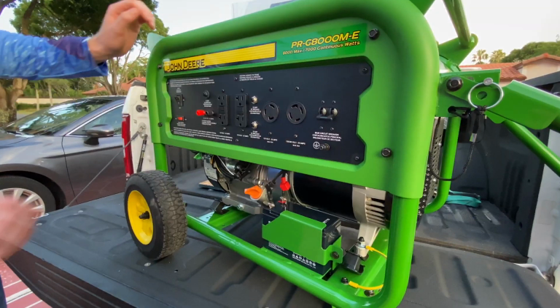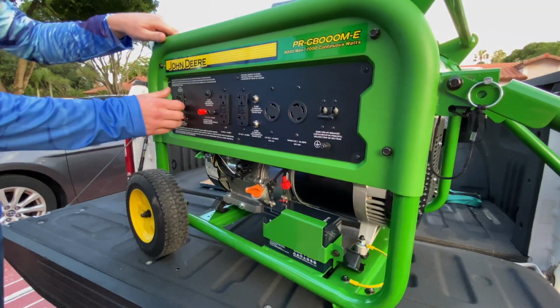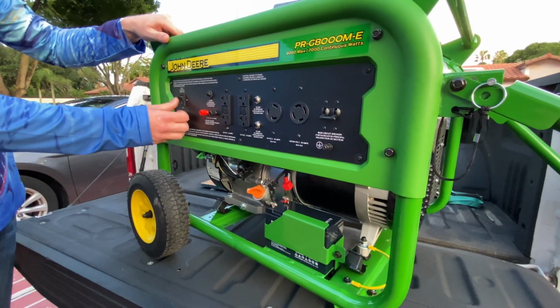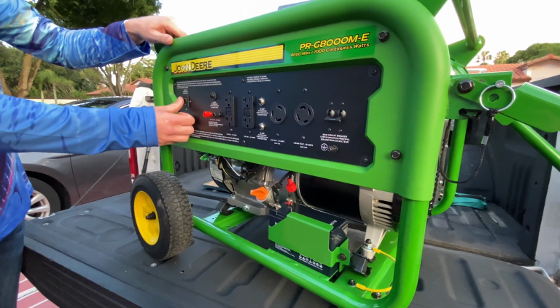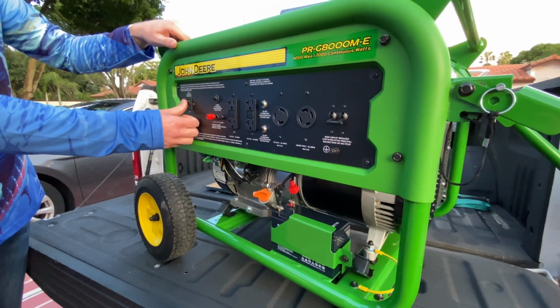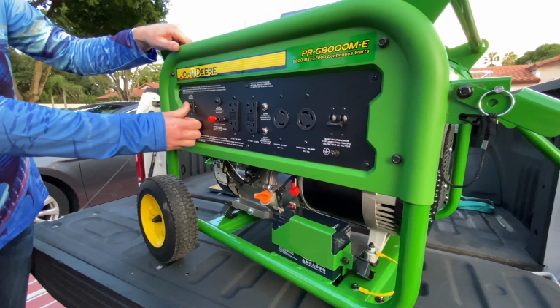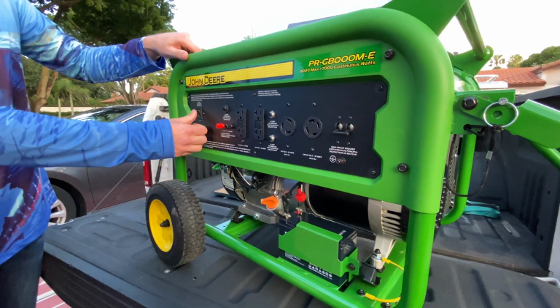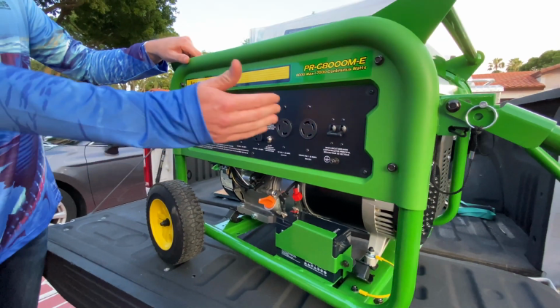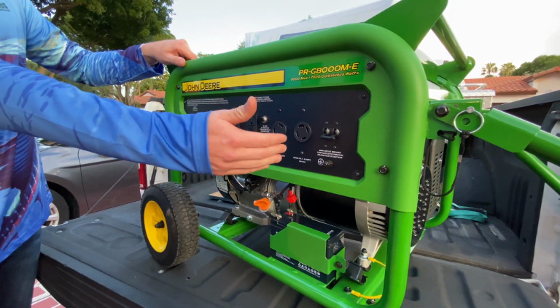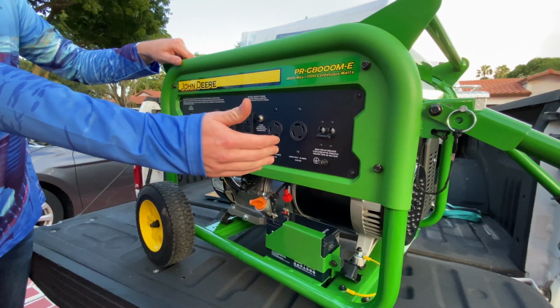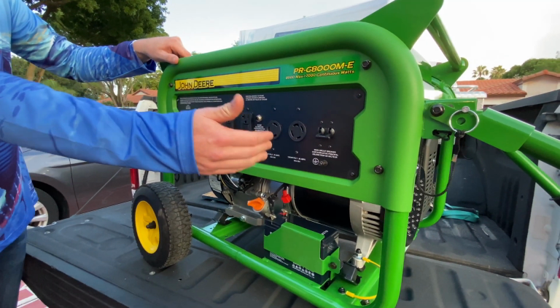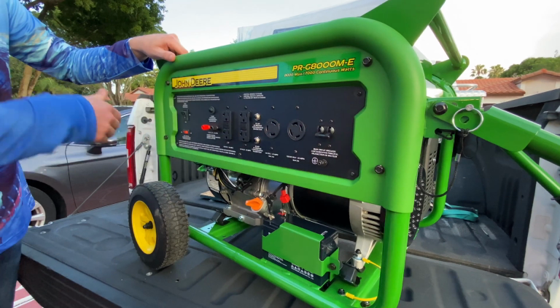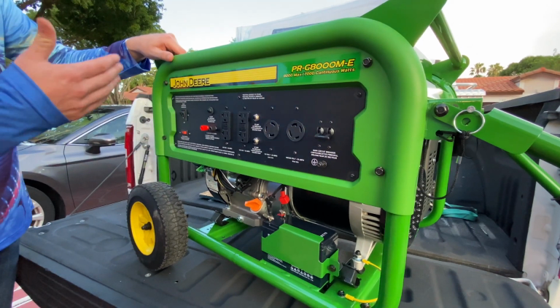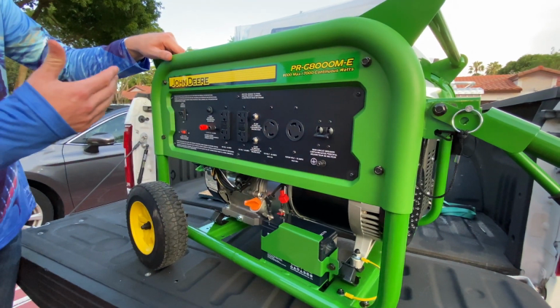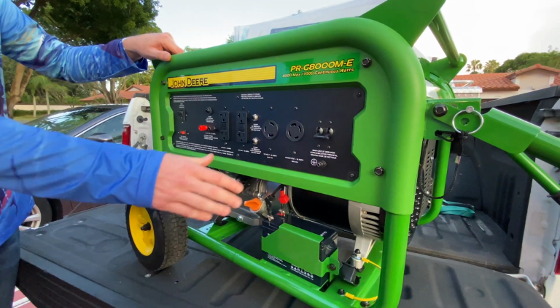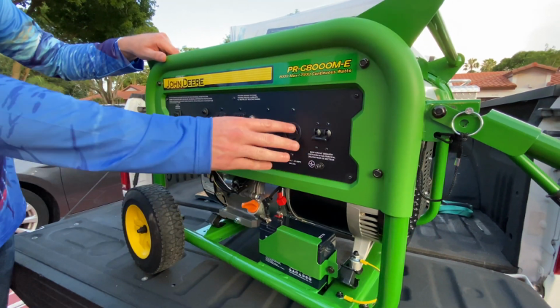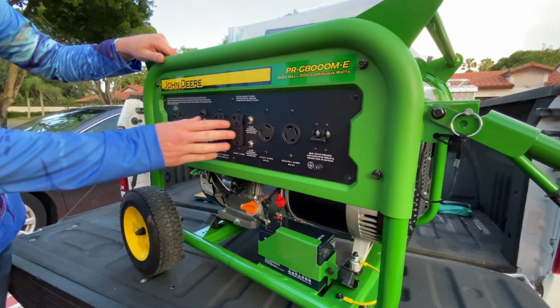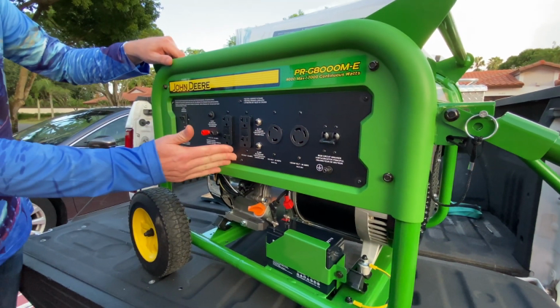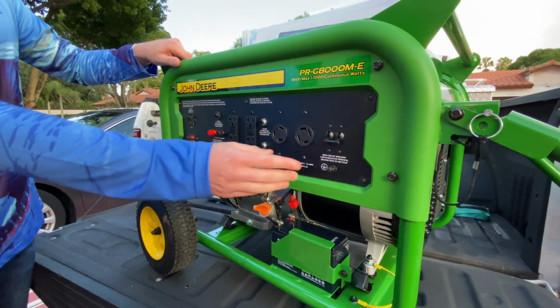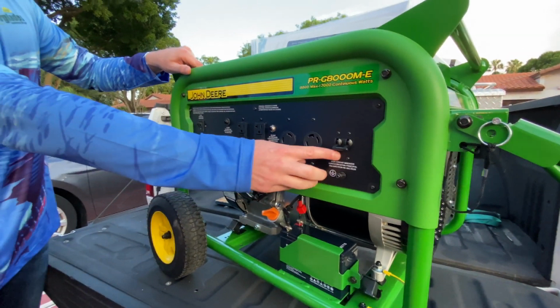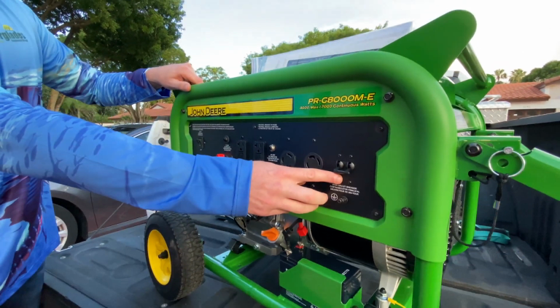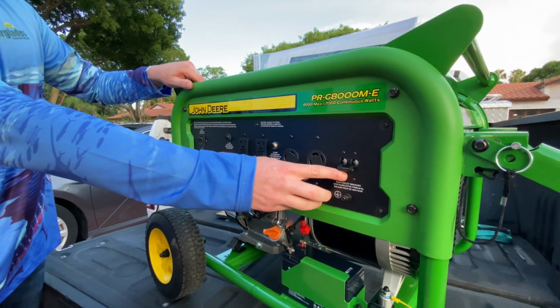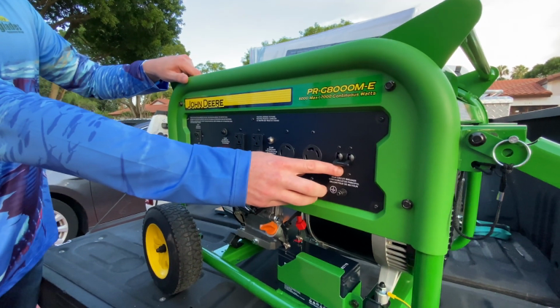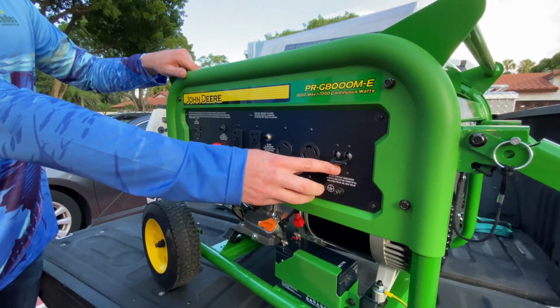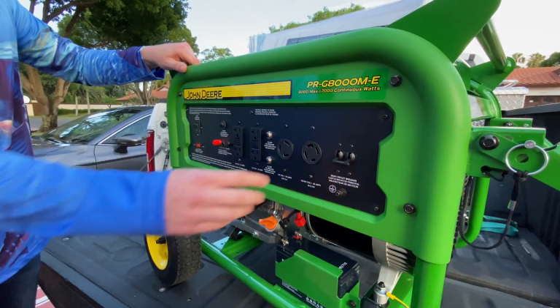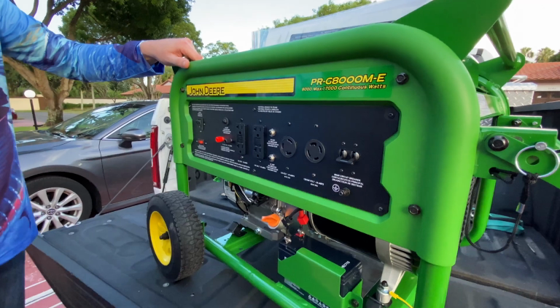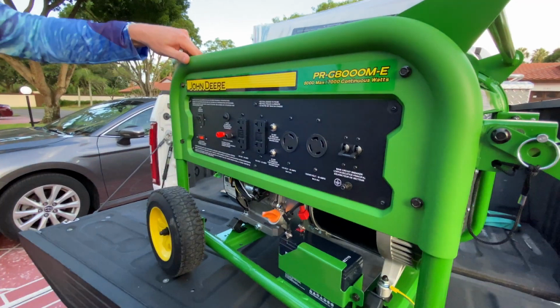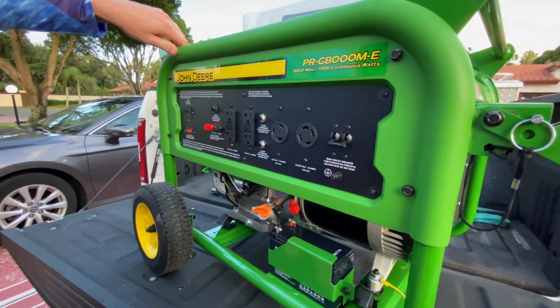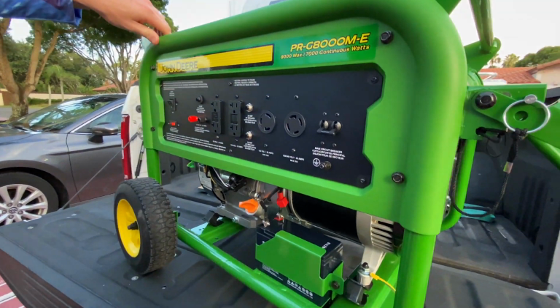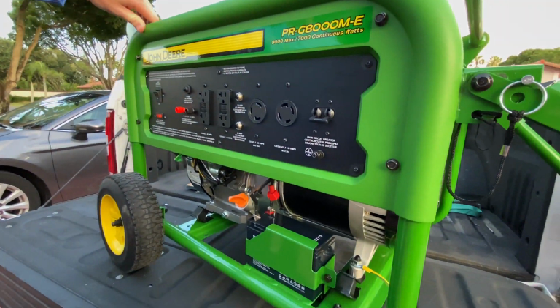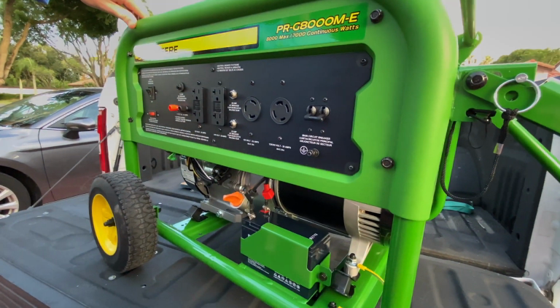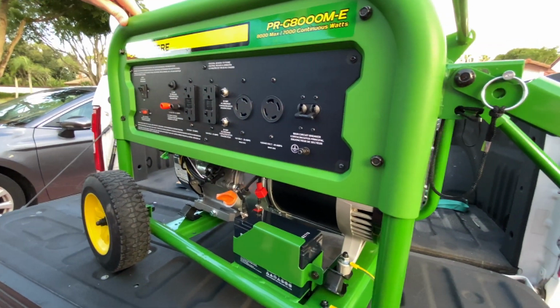The switch here is what's gonna allow you to make these plugs and get this amperage to turn on. When you simply turn the generator on, that doesn't mean these outlets are live — that just means you can start it up. To get these options rolling you need to go ahead and turn this switch on. Always make sure it's off whenever you're not using the generator.